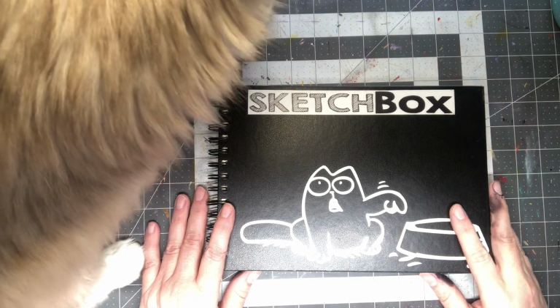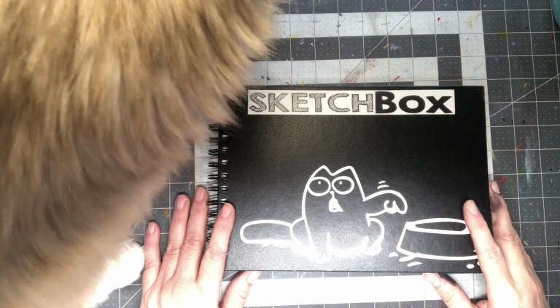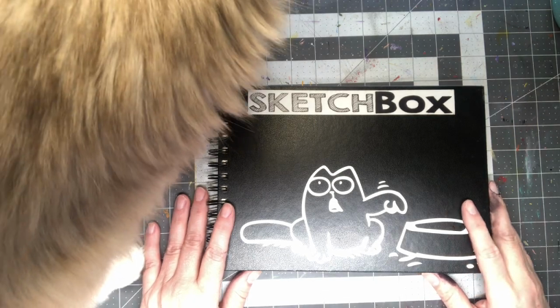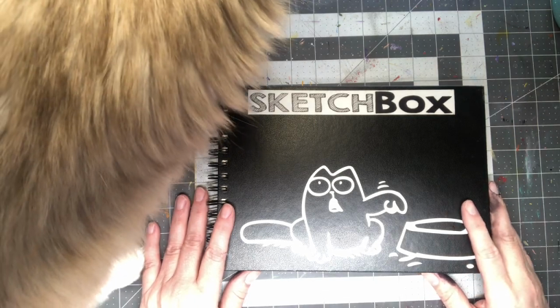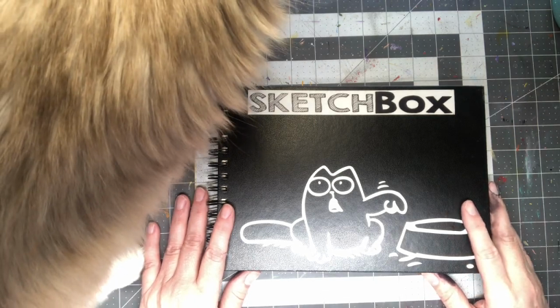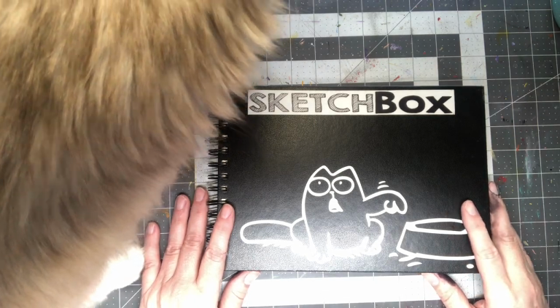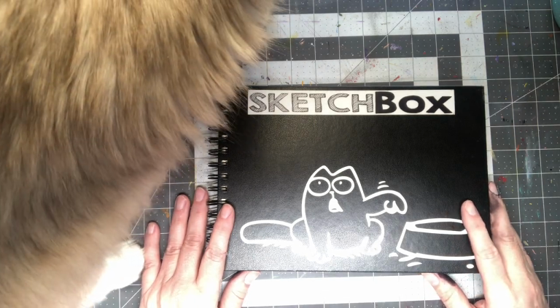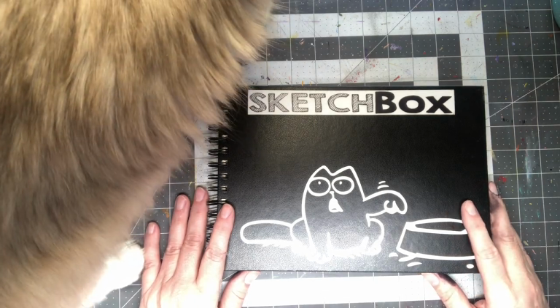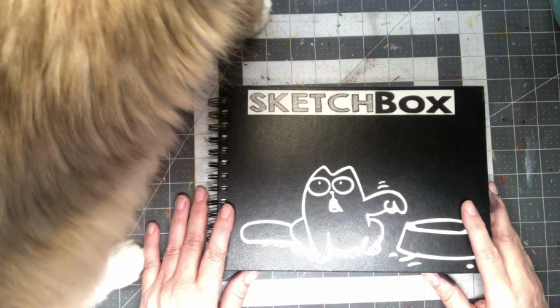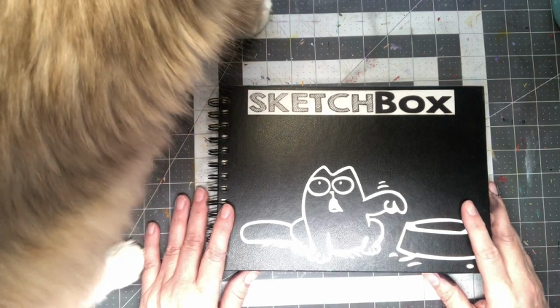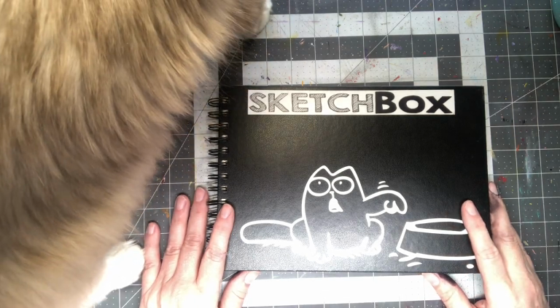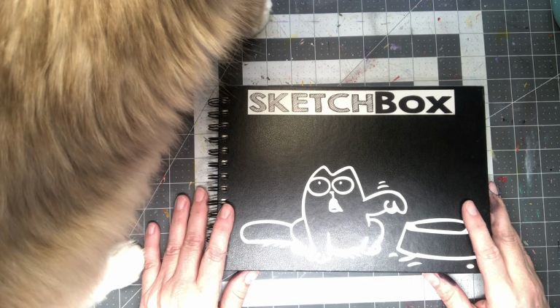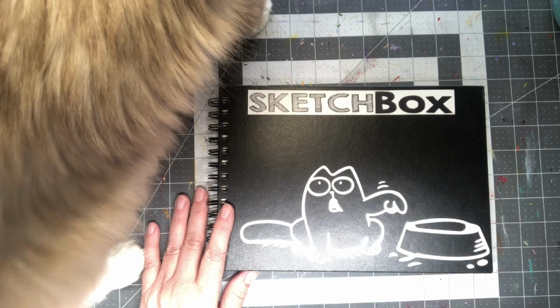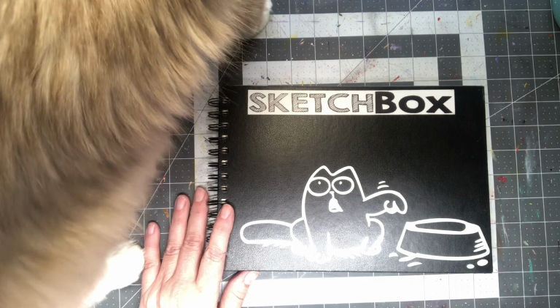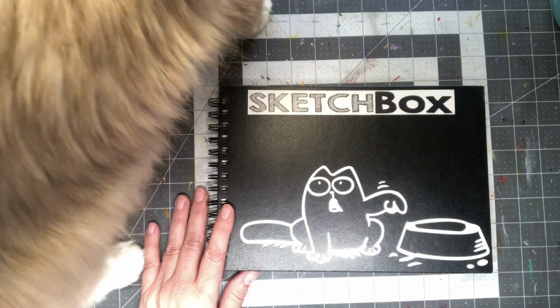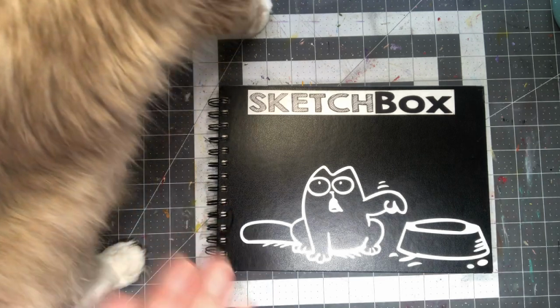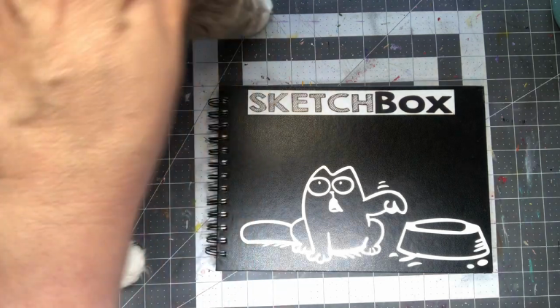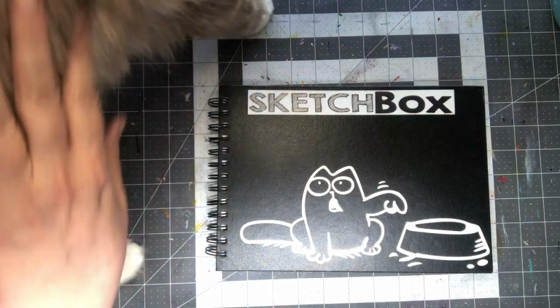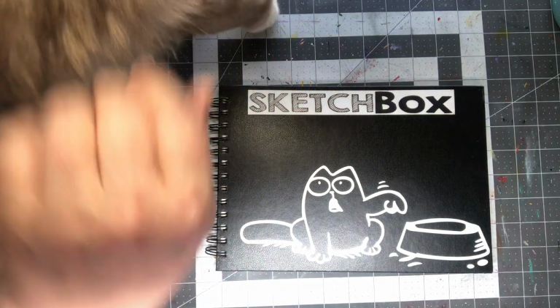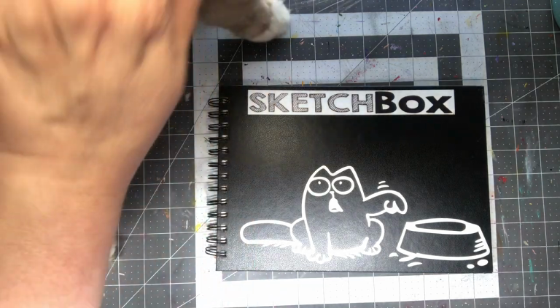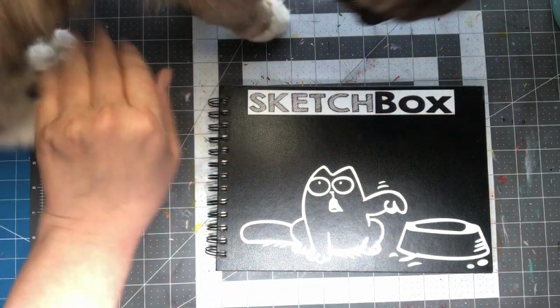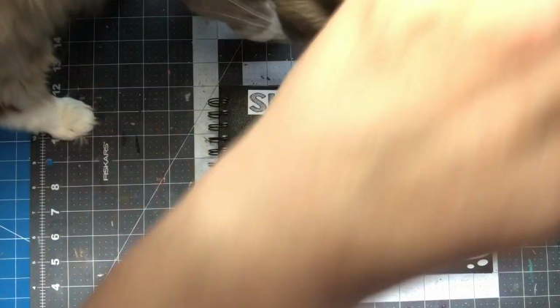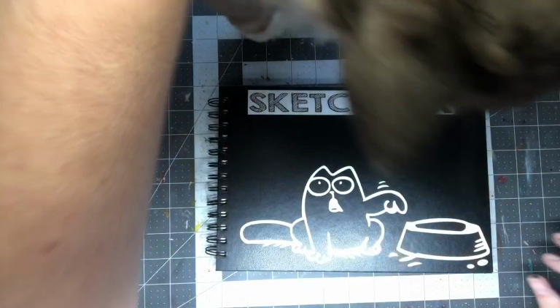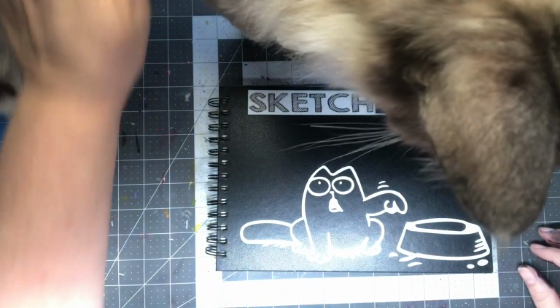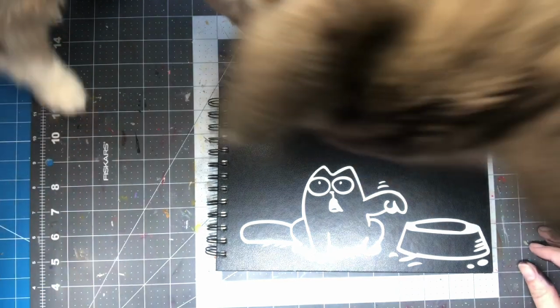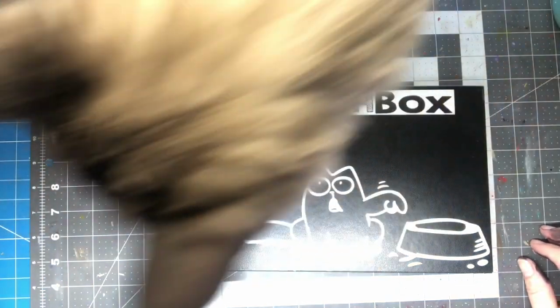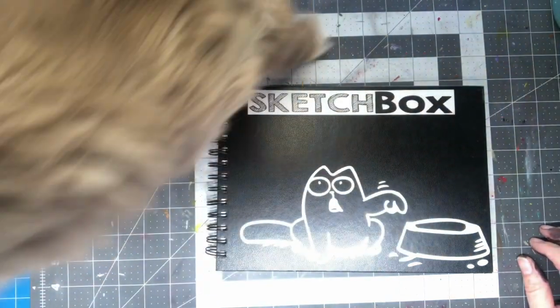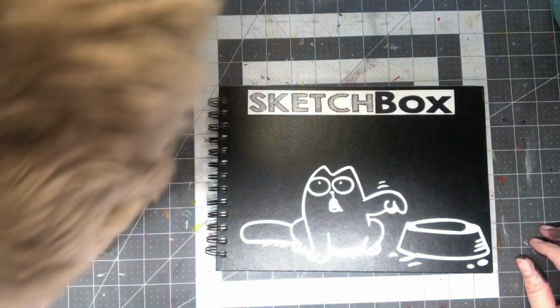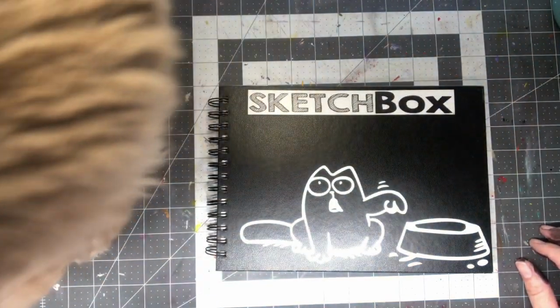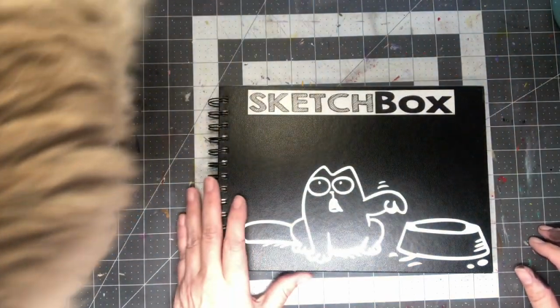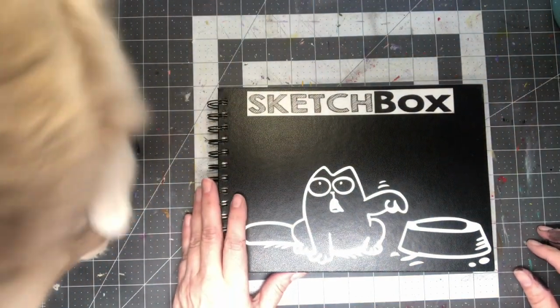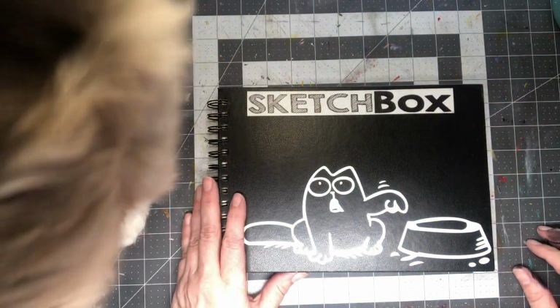Every time I start to record, my little muse jumps up on the desk. Here, I'd love some food for you. Let me eat that. Okay.